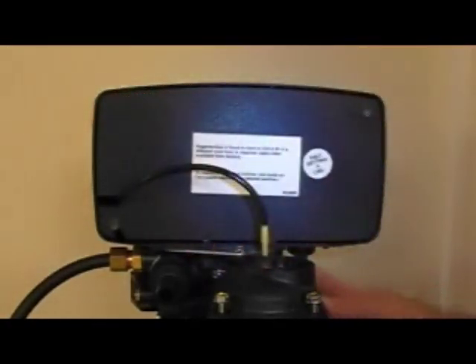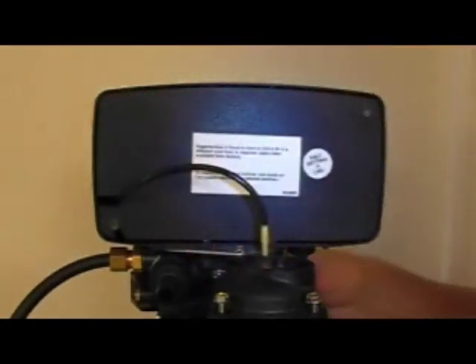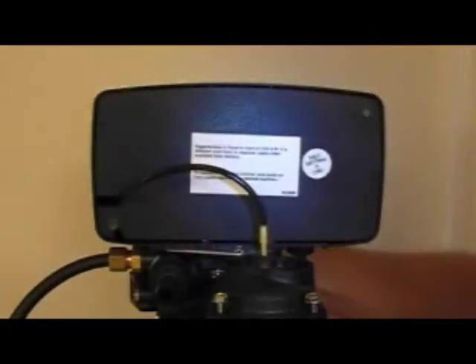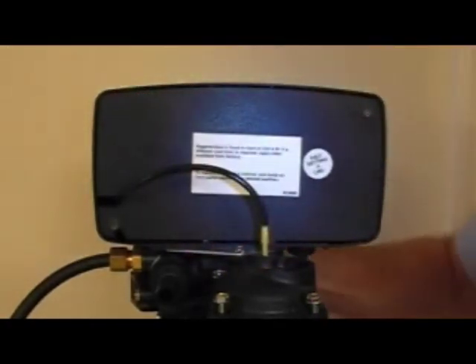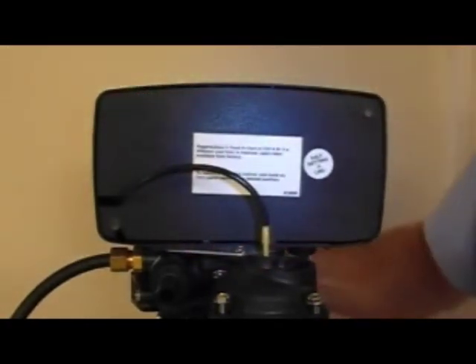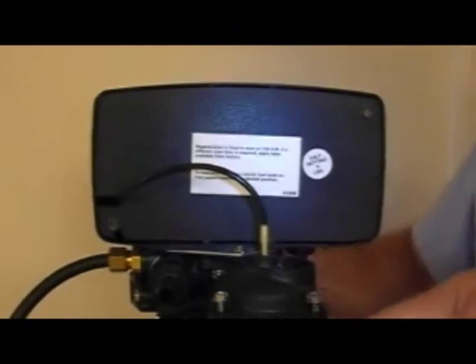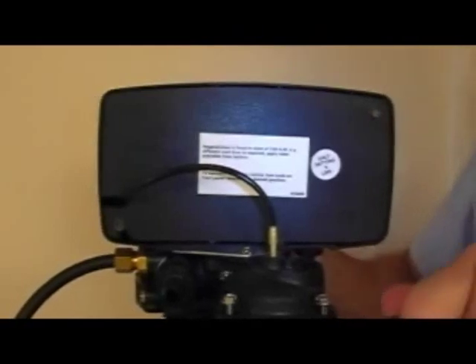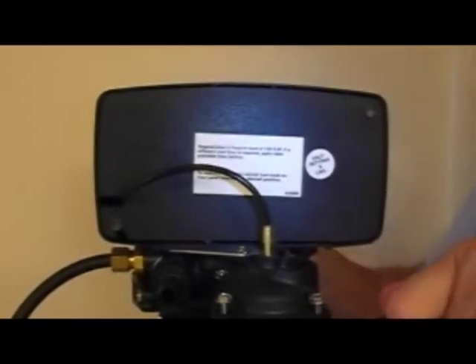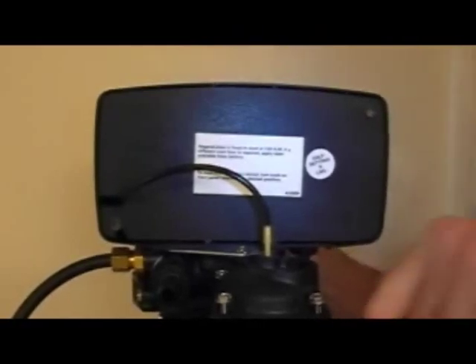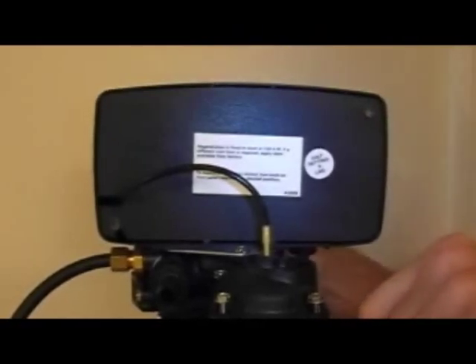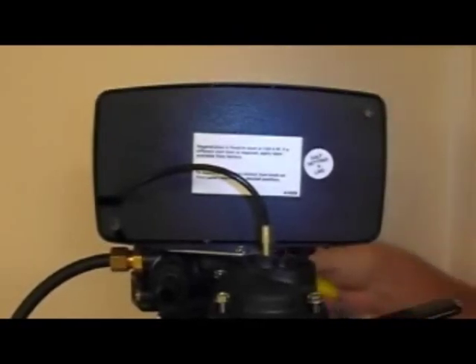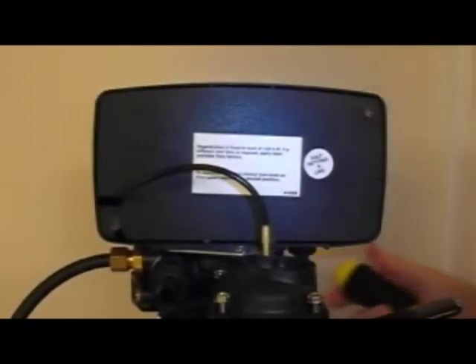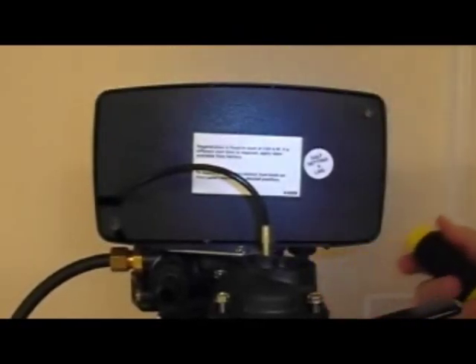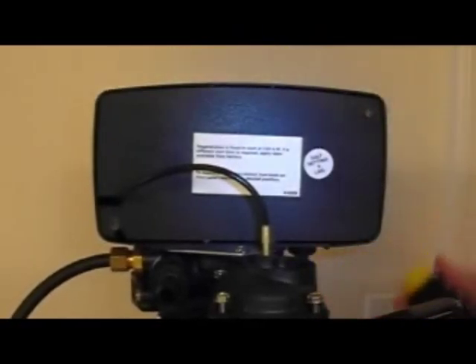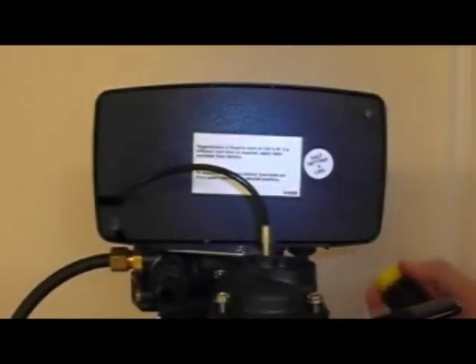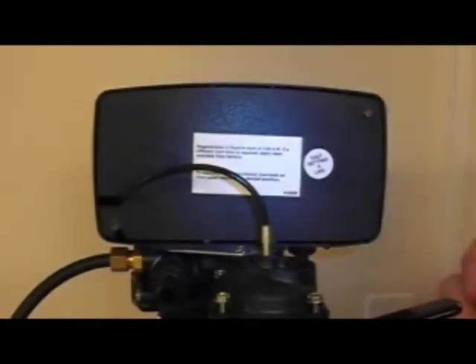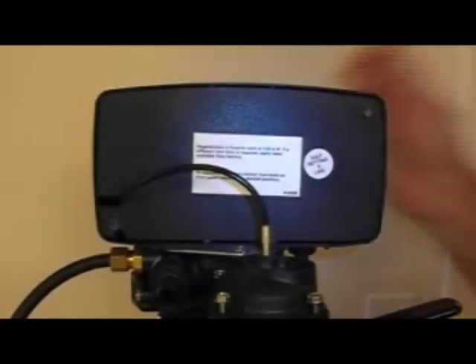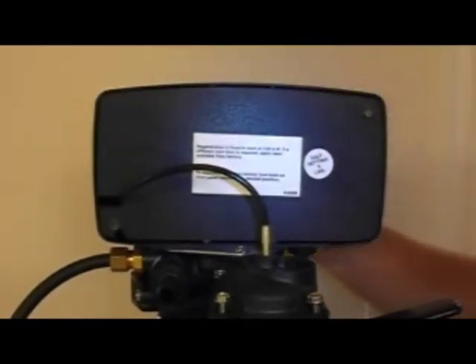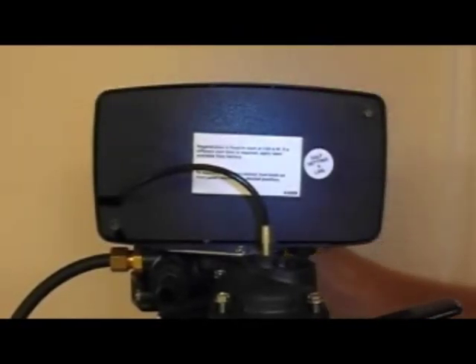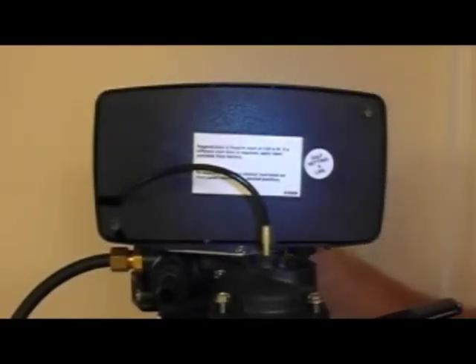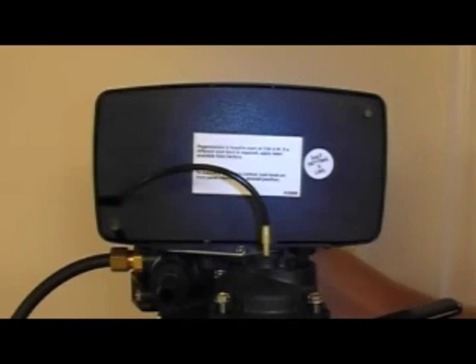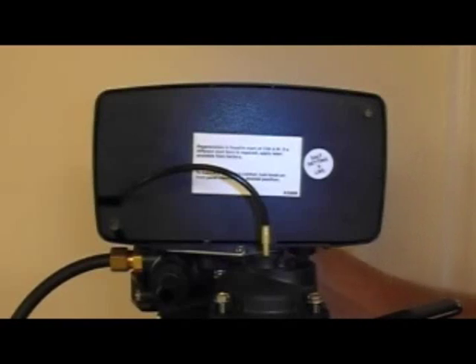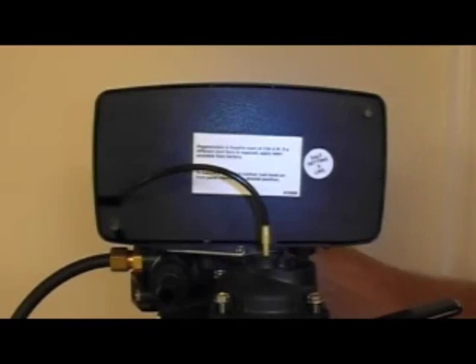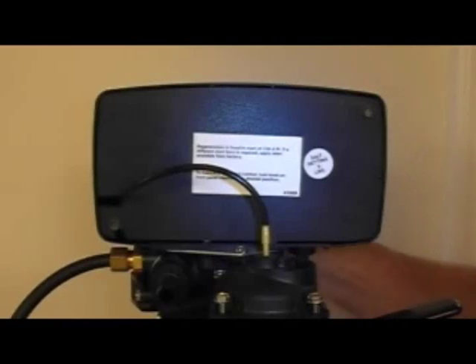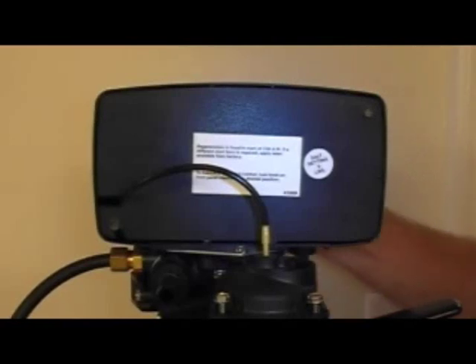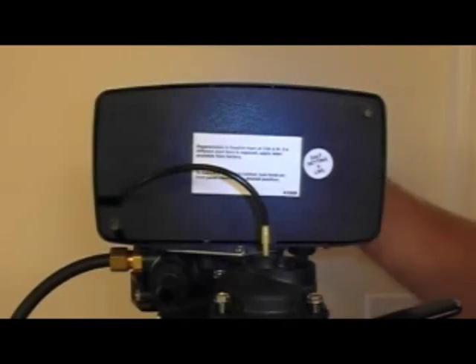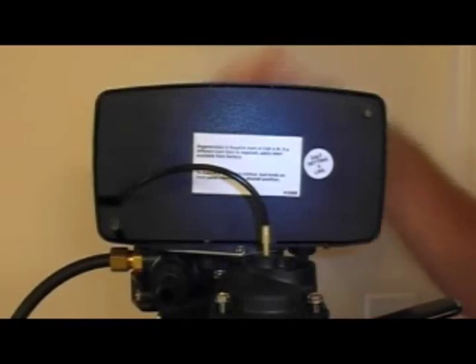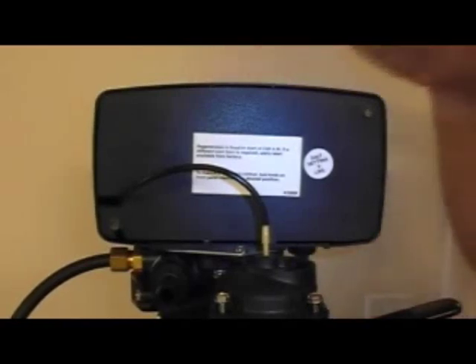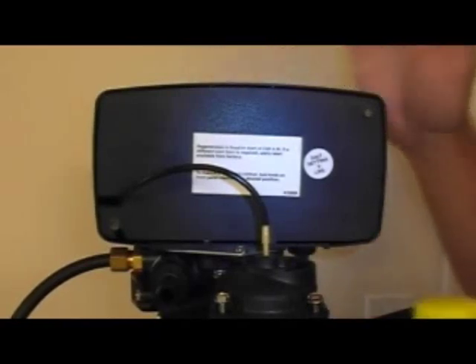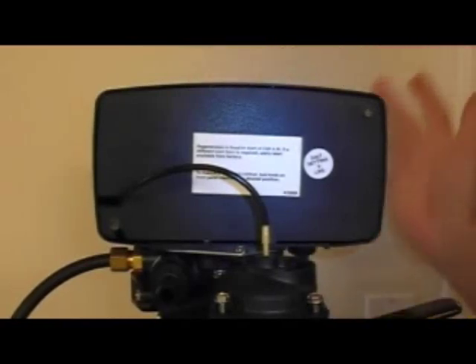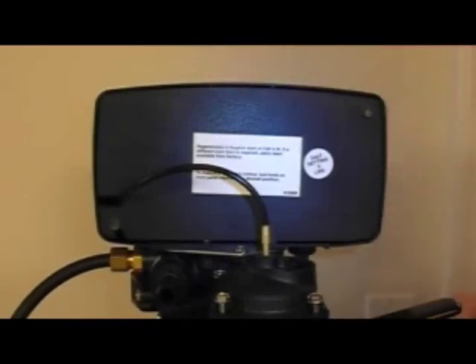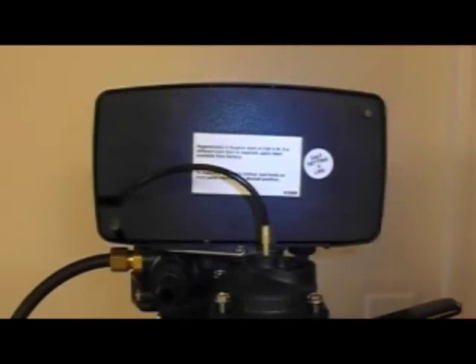Be sure to turn off the water or swing it to the bypass position. Throw the valve in the back wash on the front, and a little squirt of water will go out the drain.